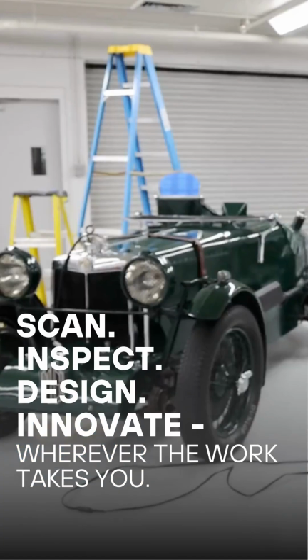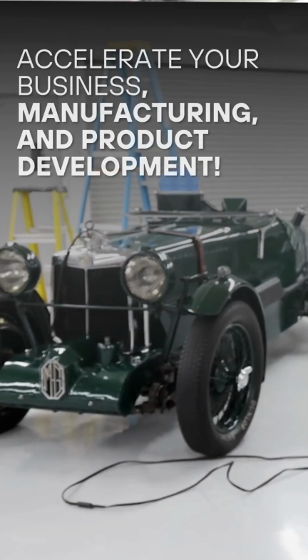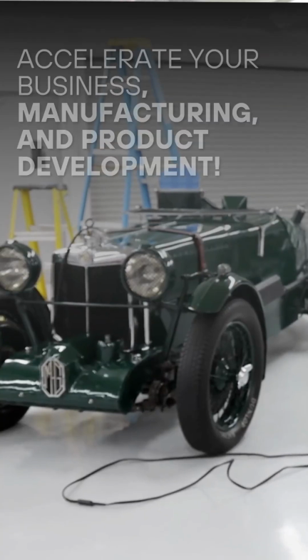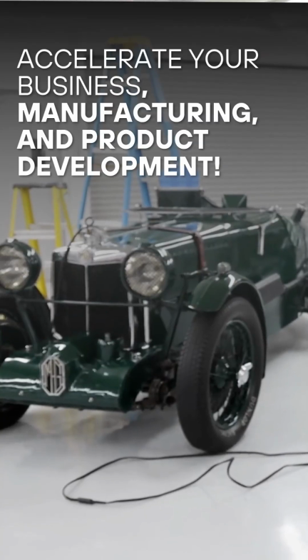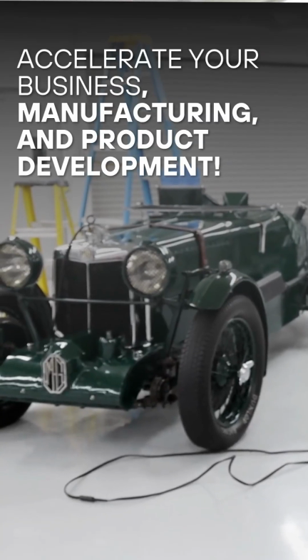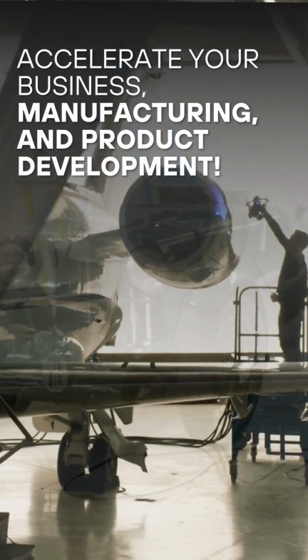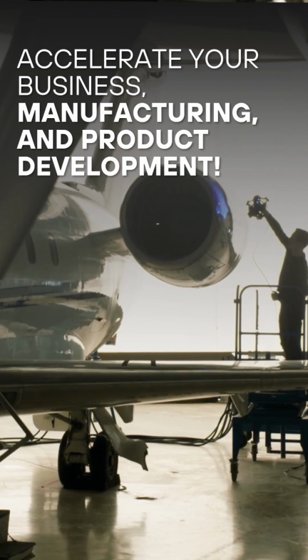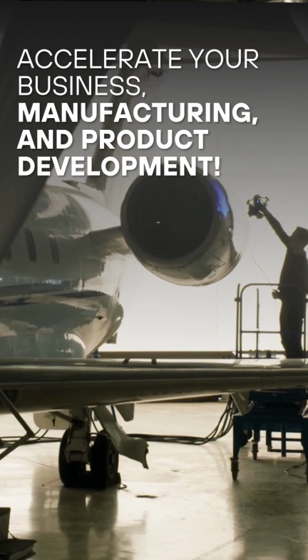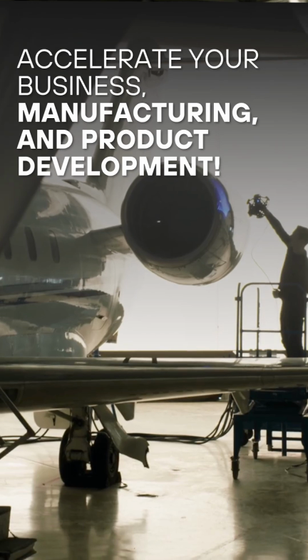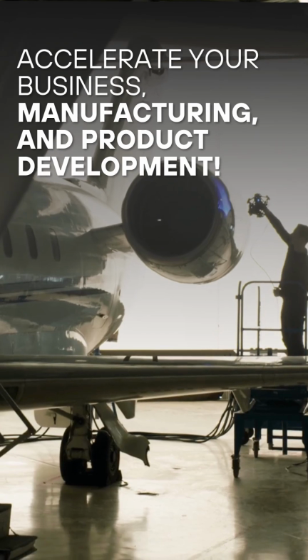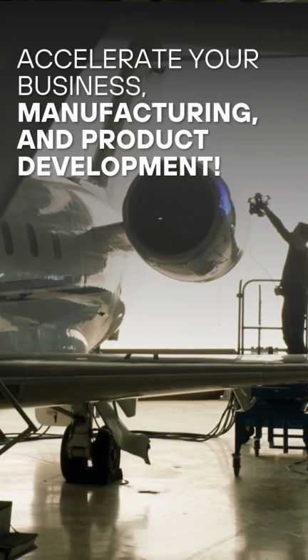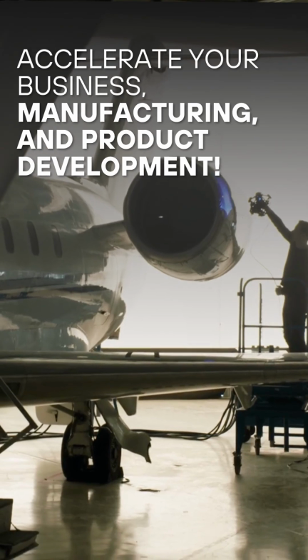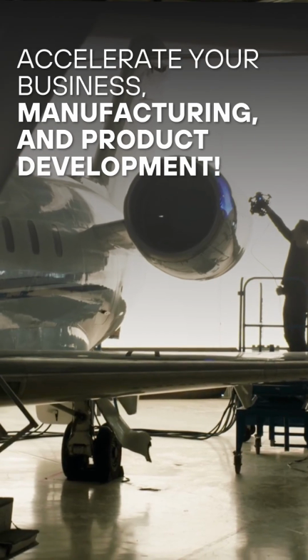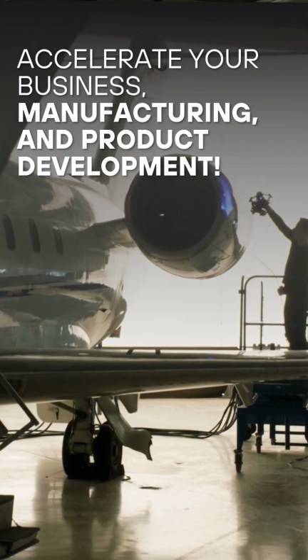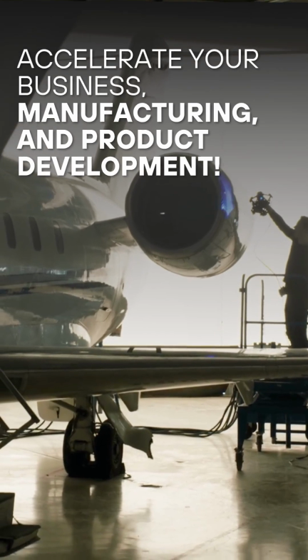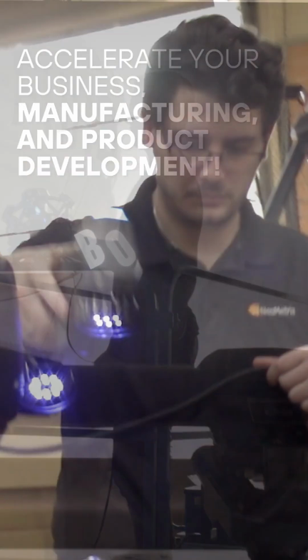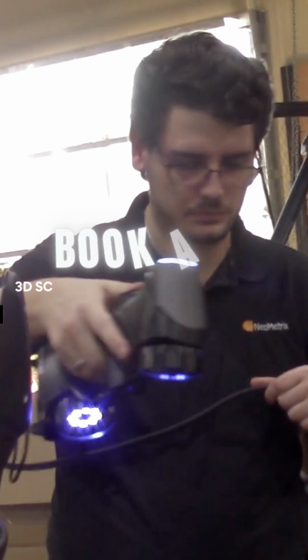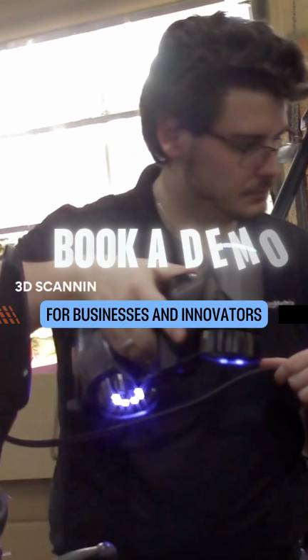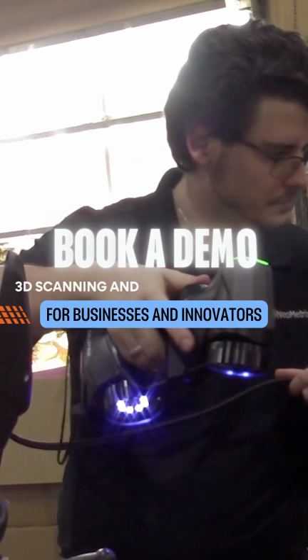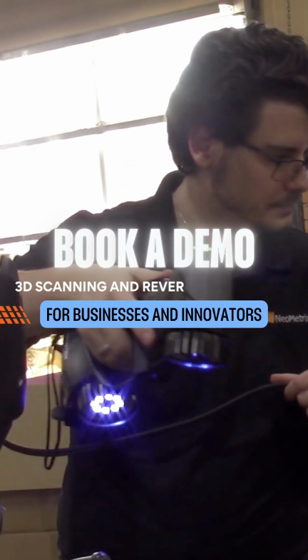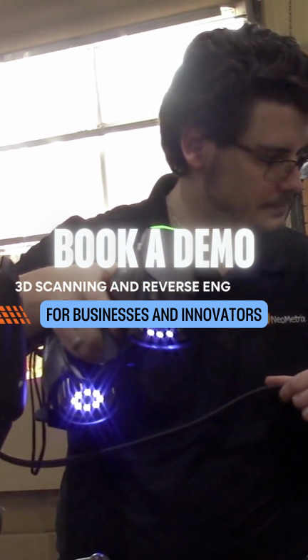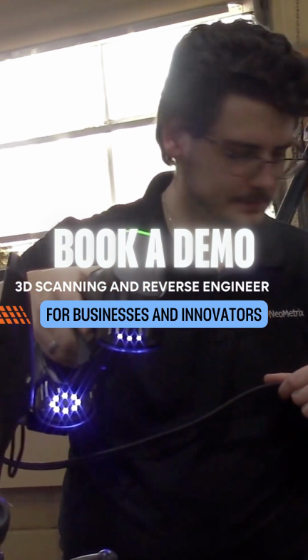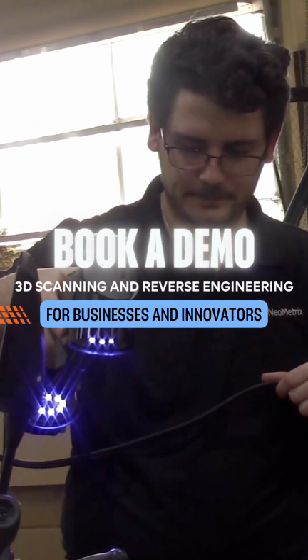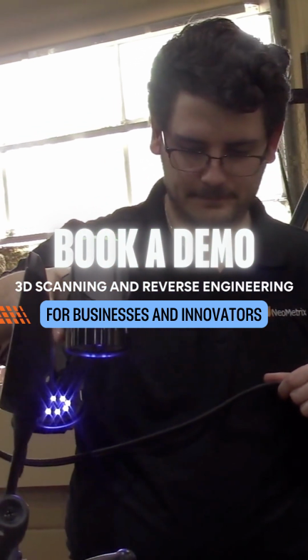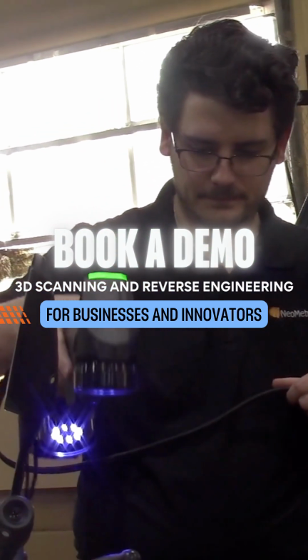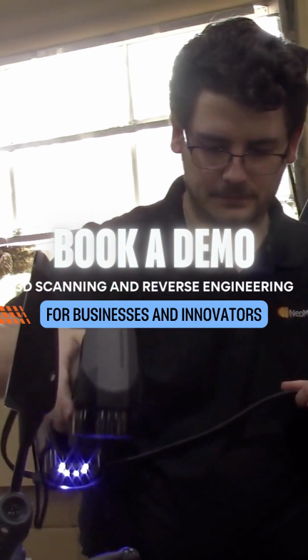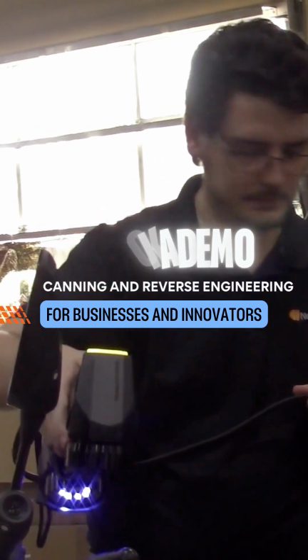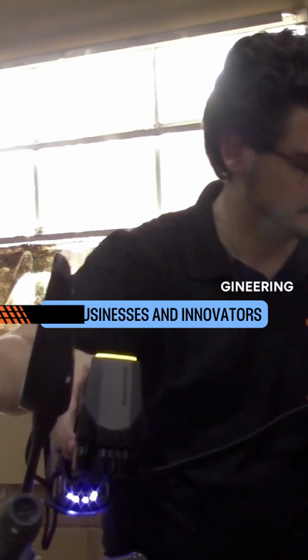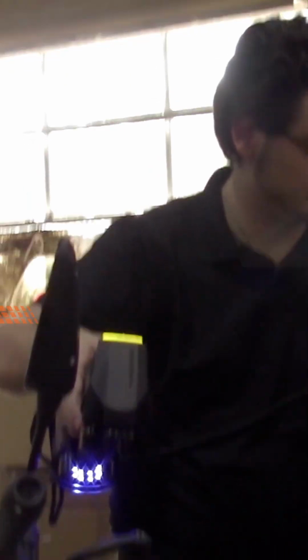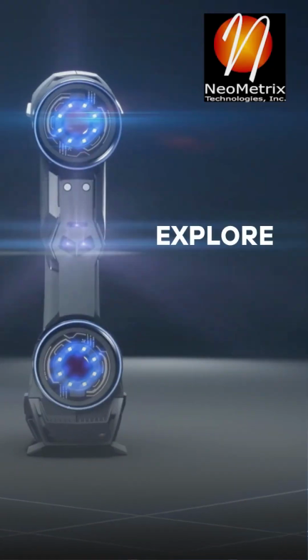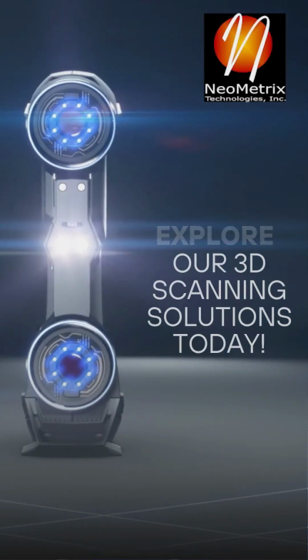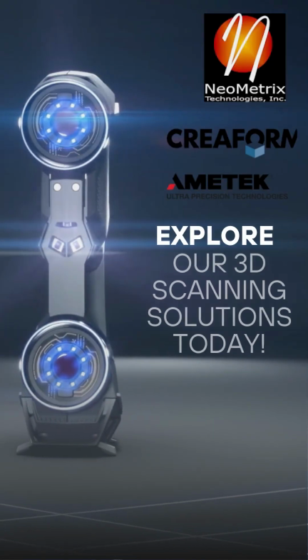There's no better time than now to accelerate your business, manufacturing, and product development. Book a demo and explore our 3D scanning and reverse engineering solutions today.